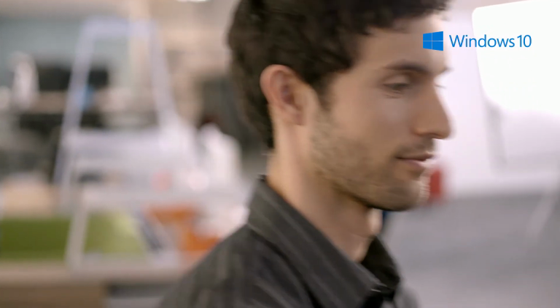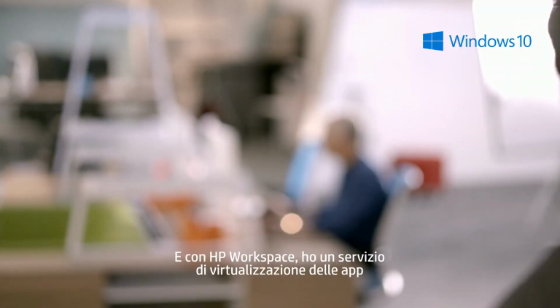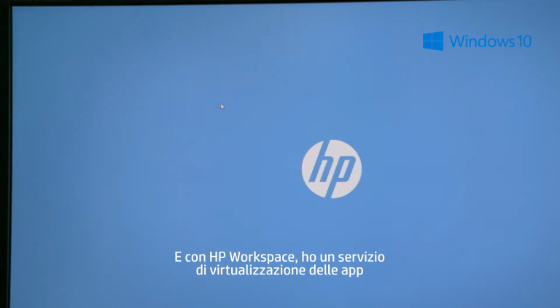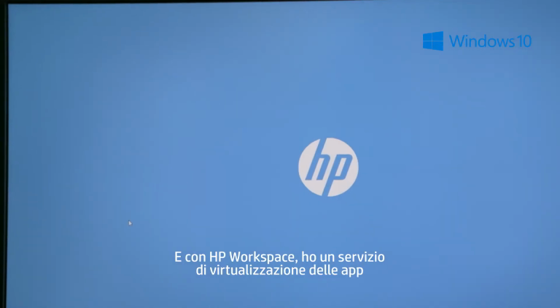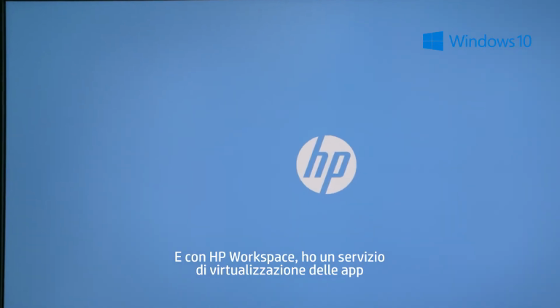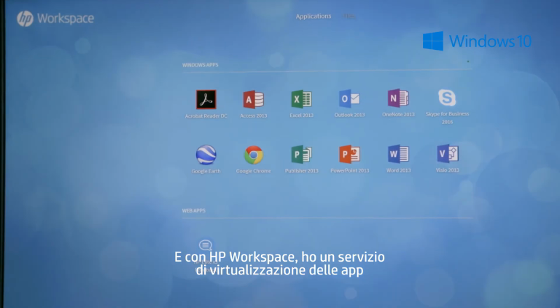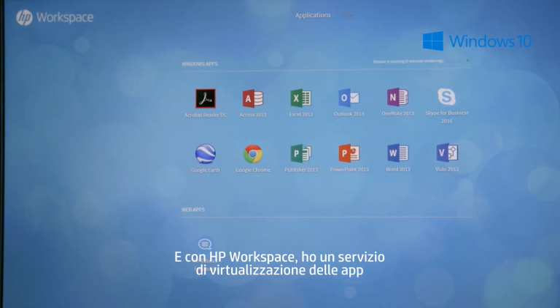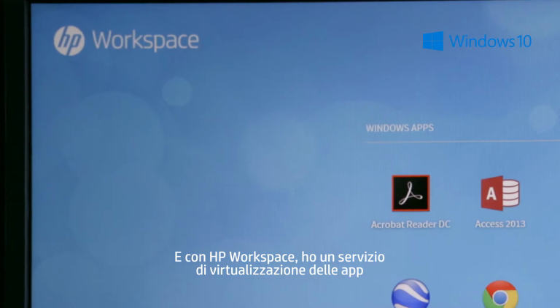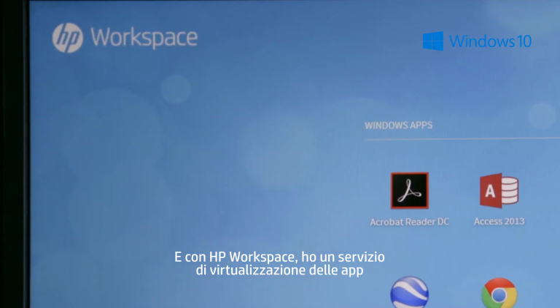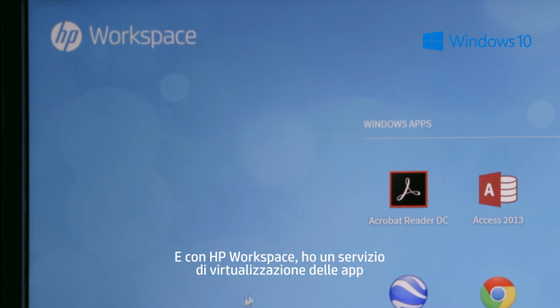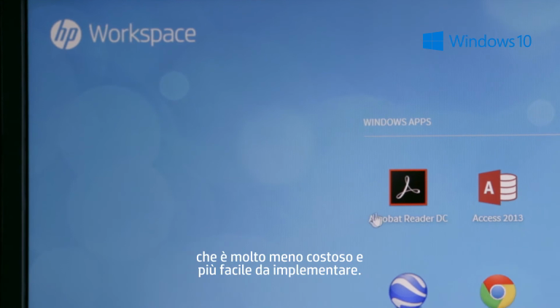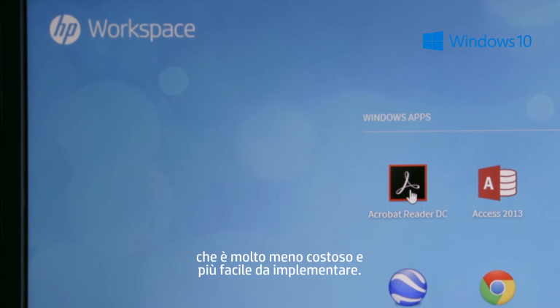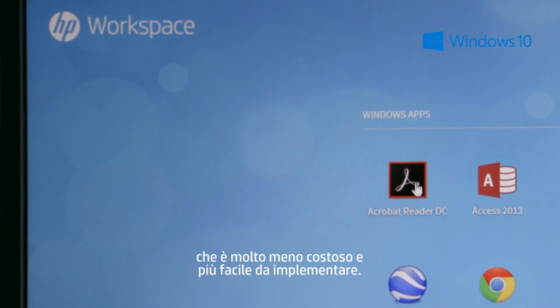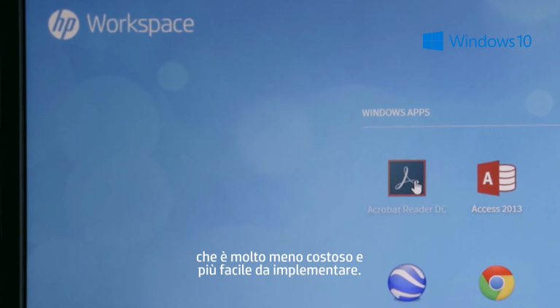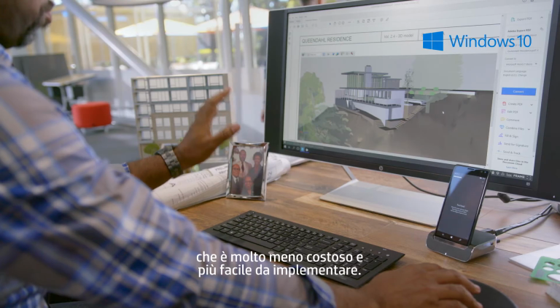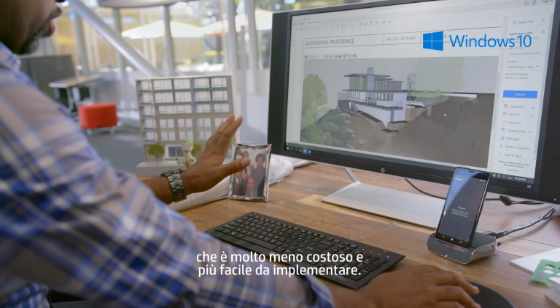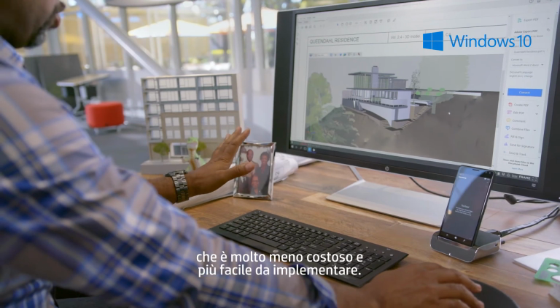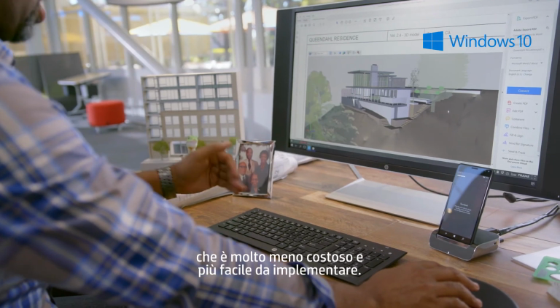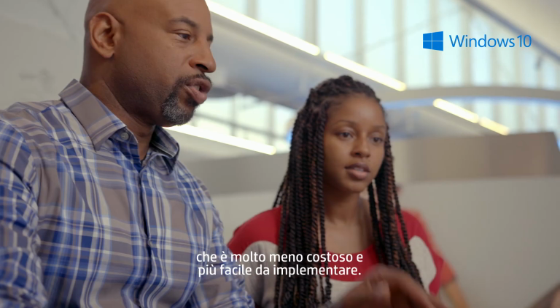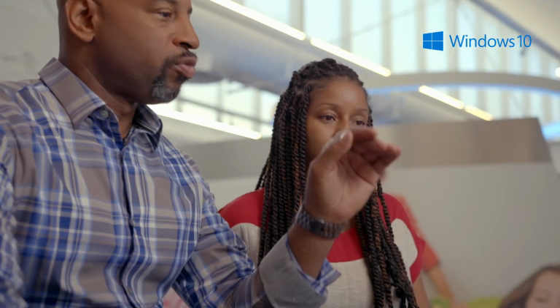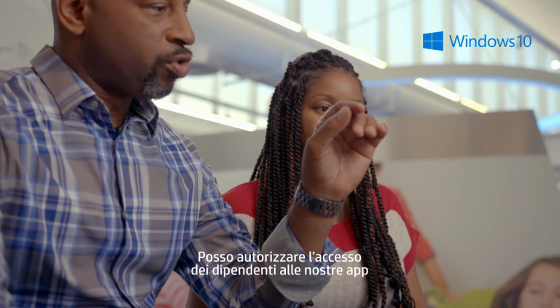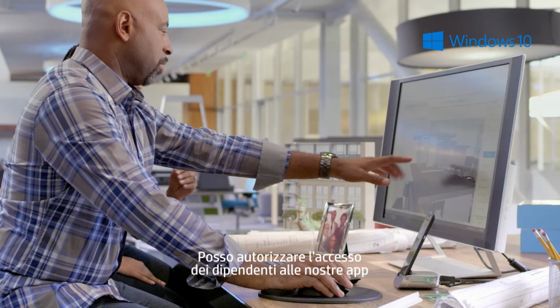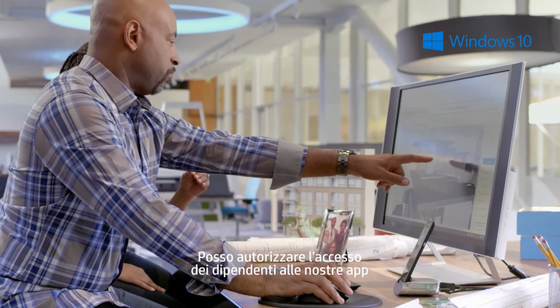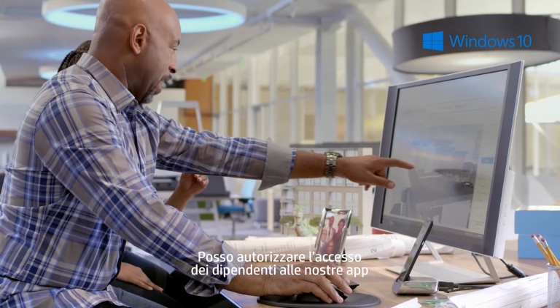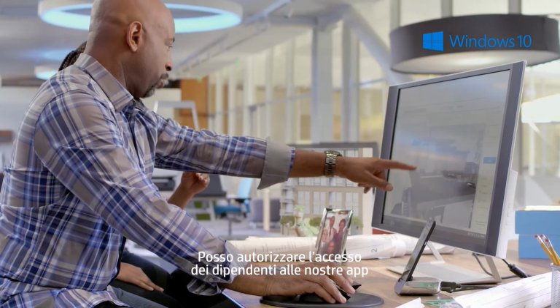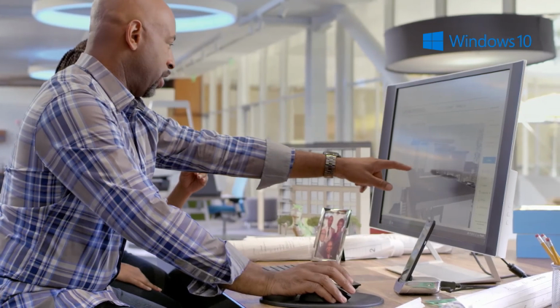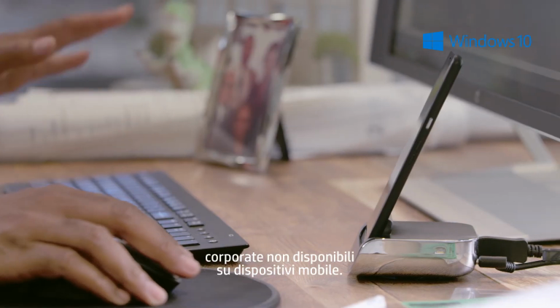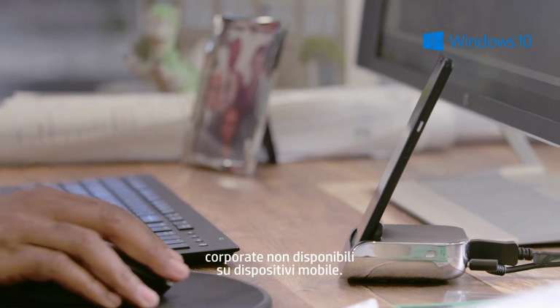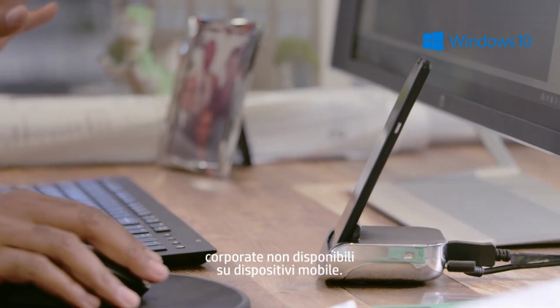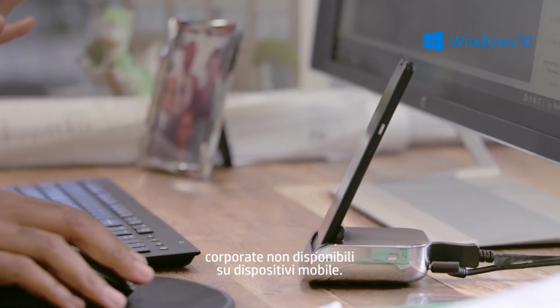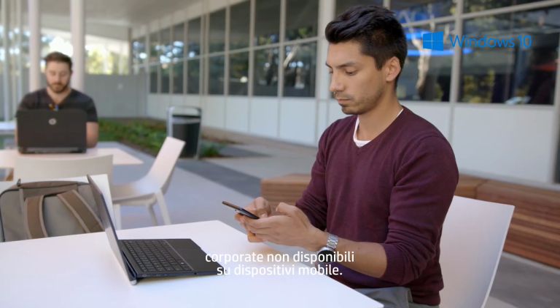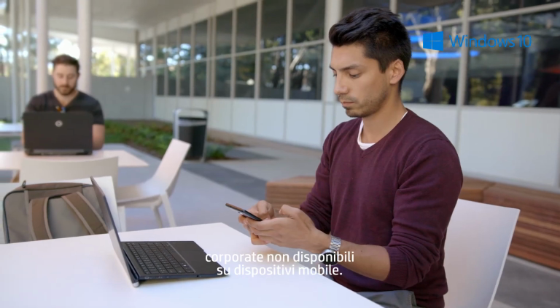And with HP Workspace, I get an application virtualization service that's less costly and much easier for me to implement. I can give employees access to our corporate applications normally not available on mobile devices.